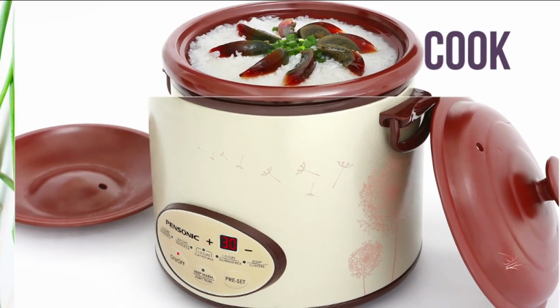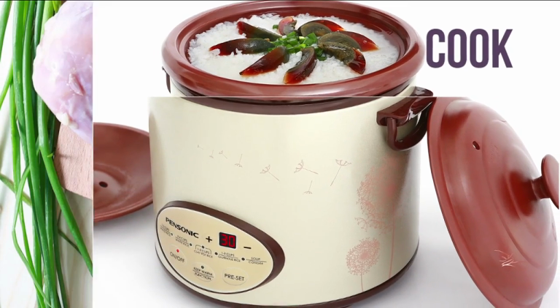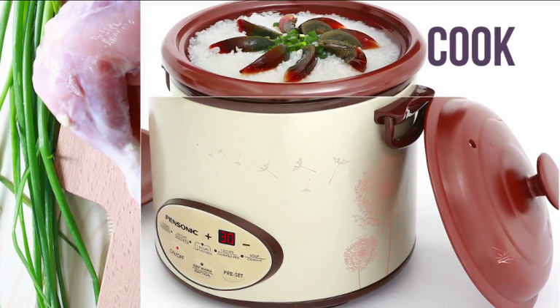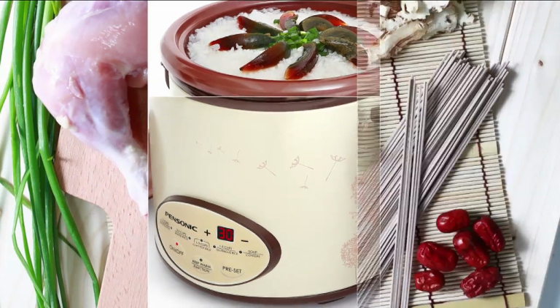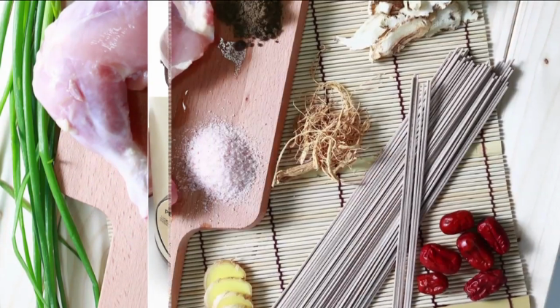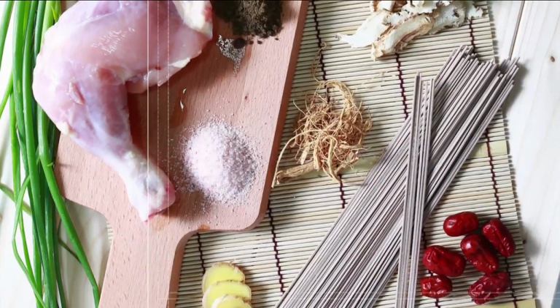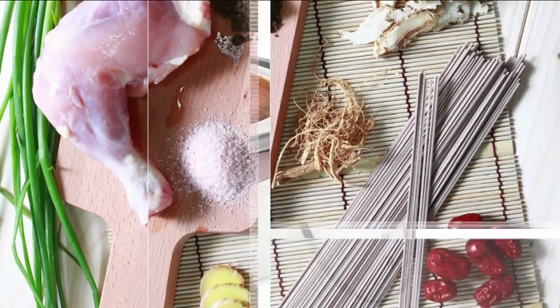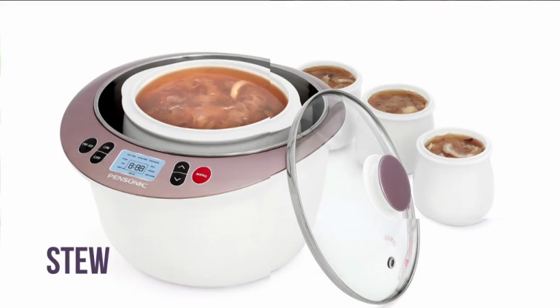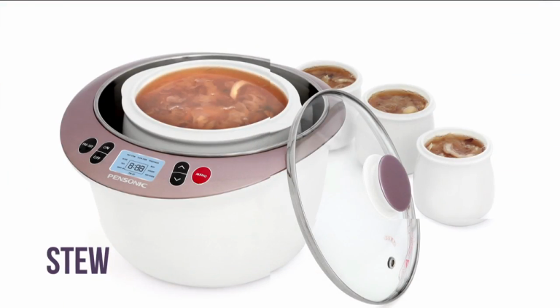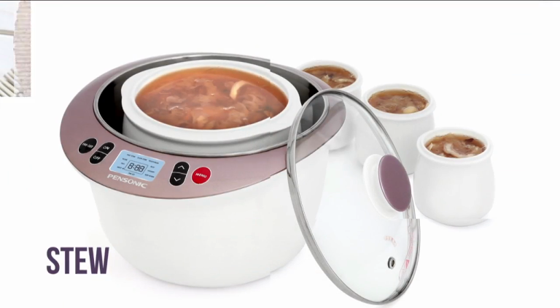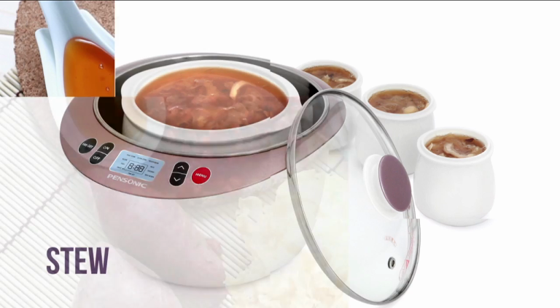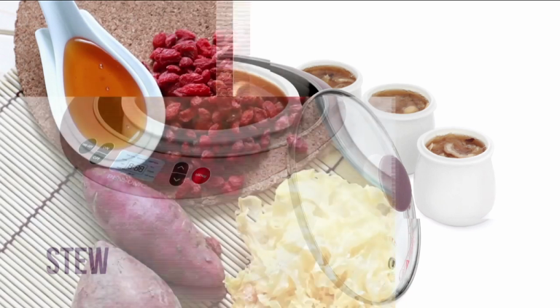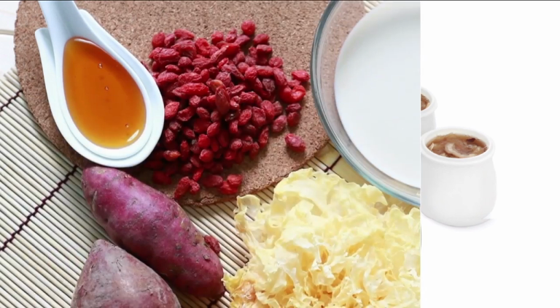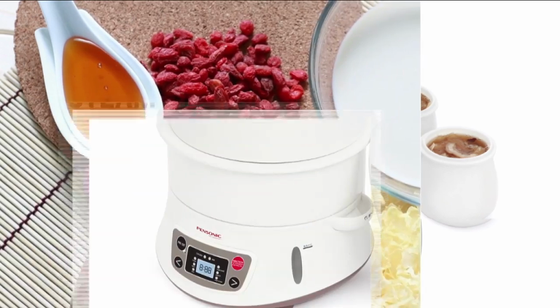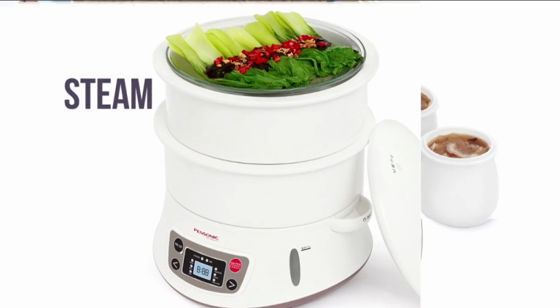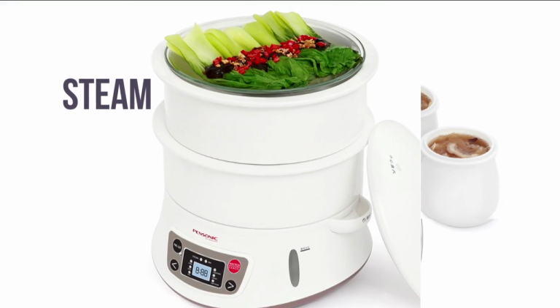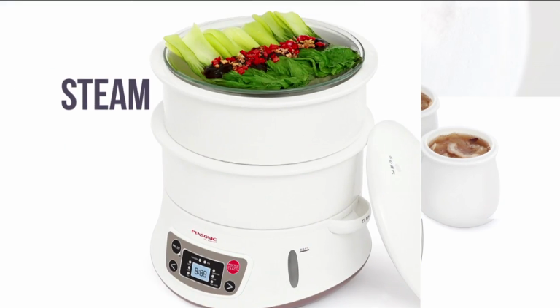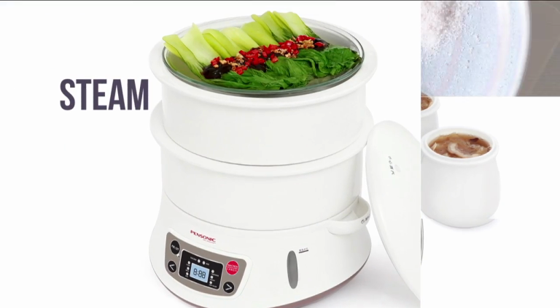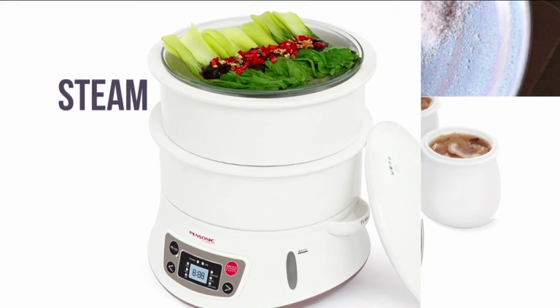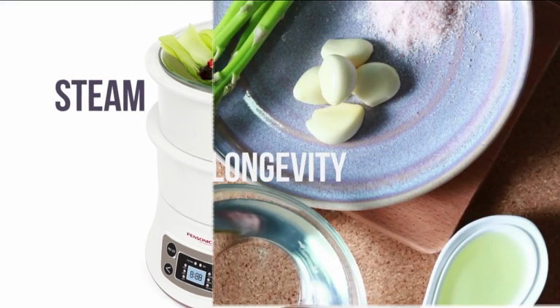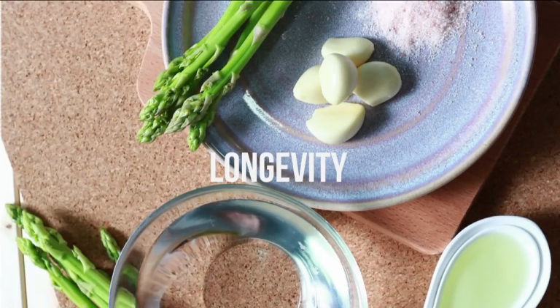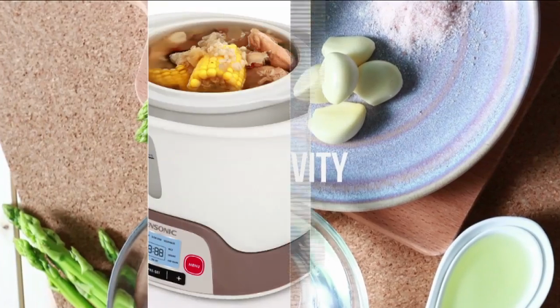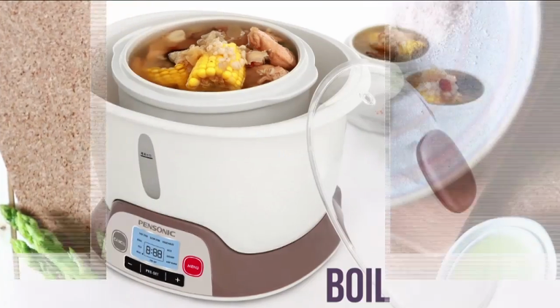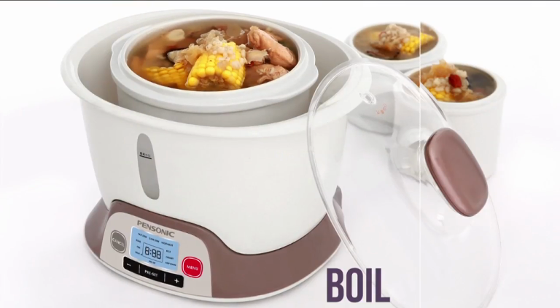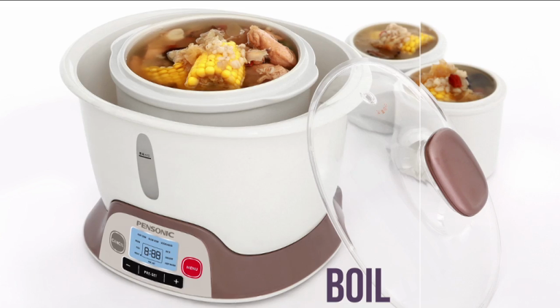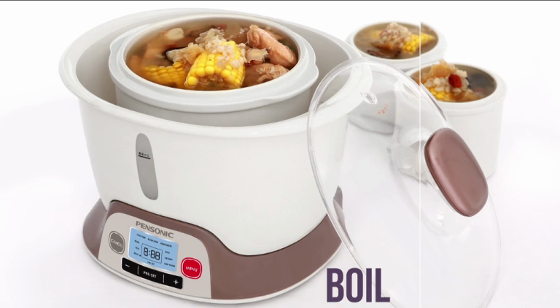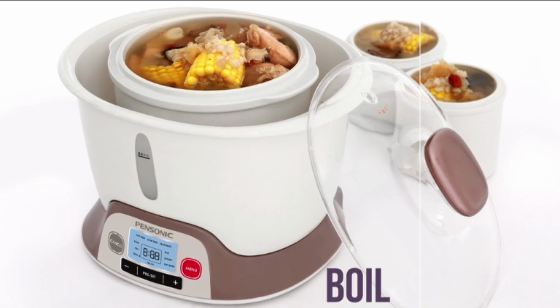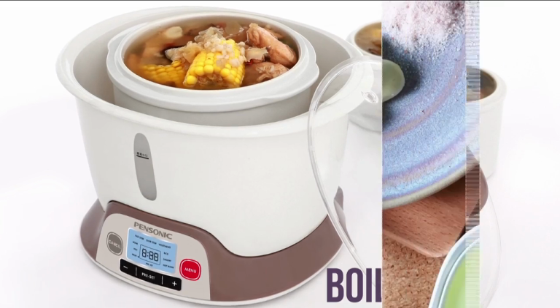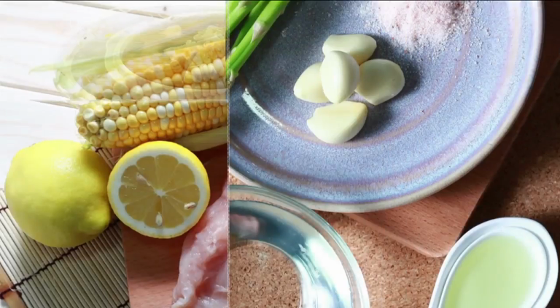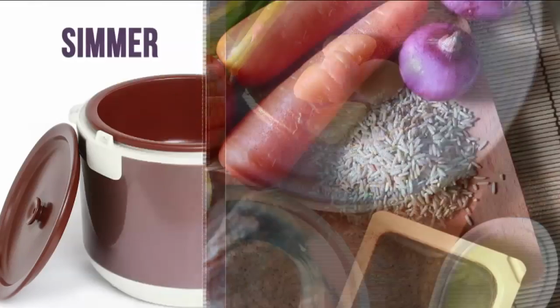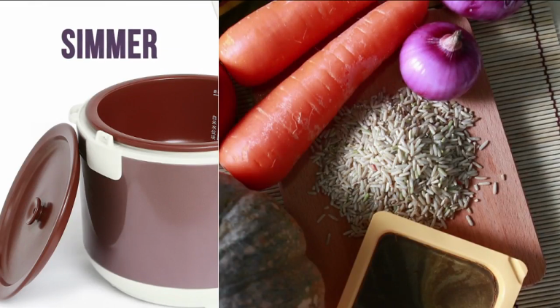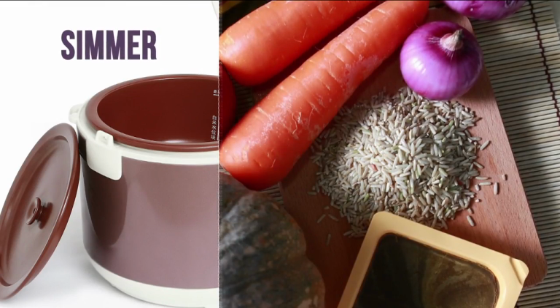Beauty starts with good health. Pansonic Longevity electric pots allow you to prepare food easier and healthier by helping to retain the natural nutrition of your ingredients, making your dish healthy and wholesome.